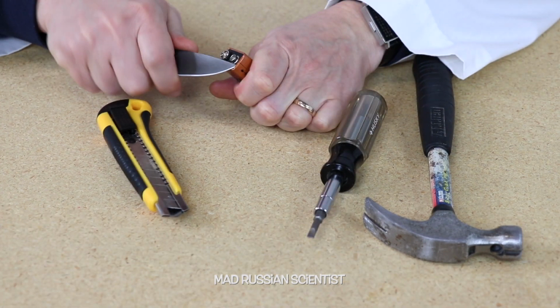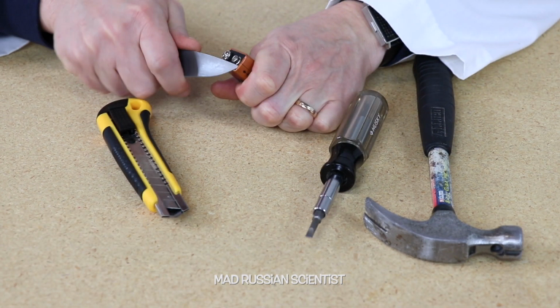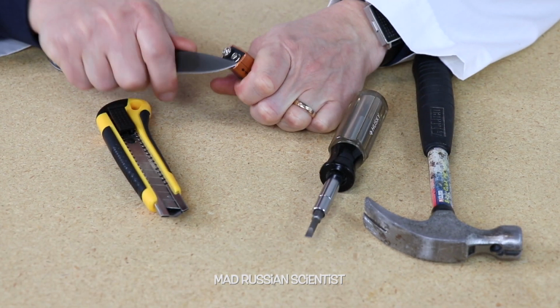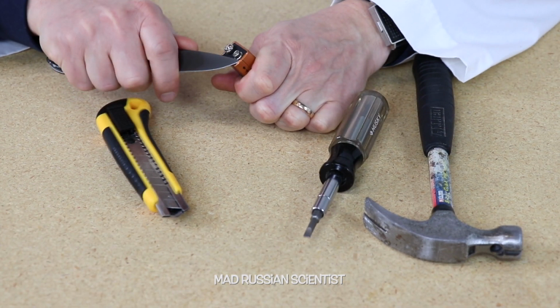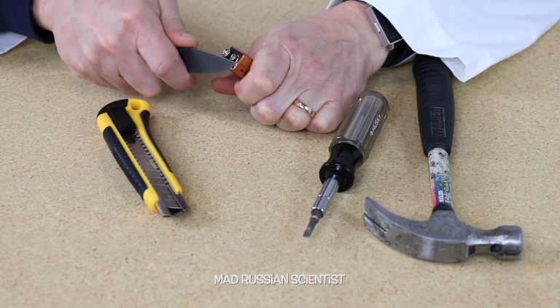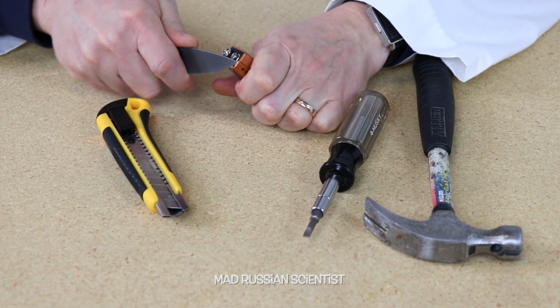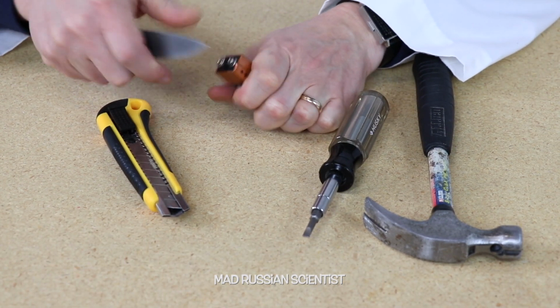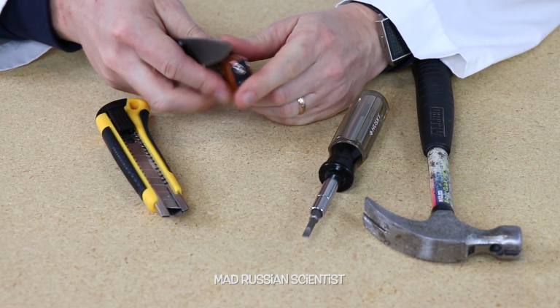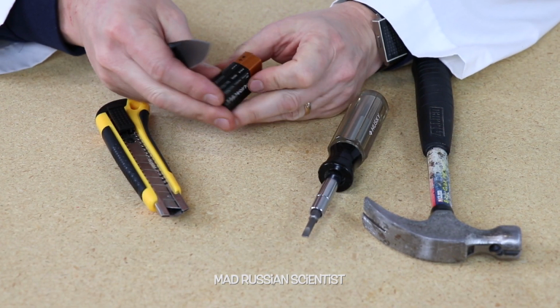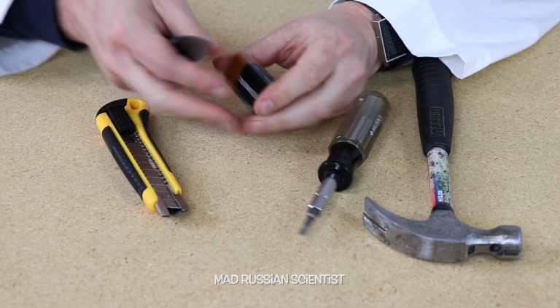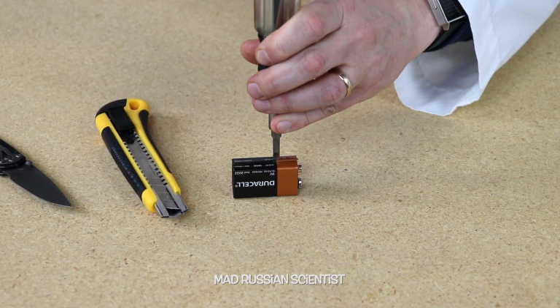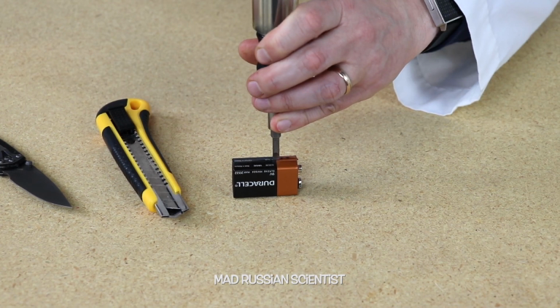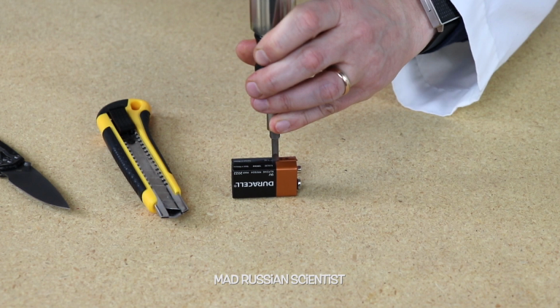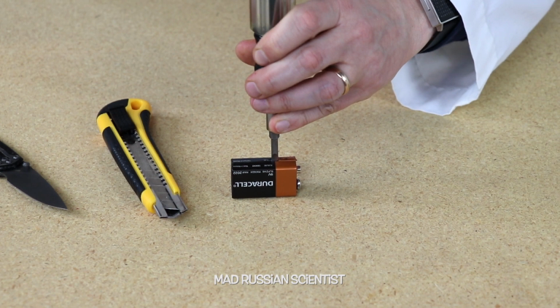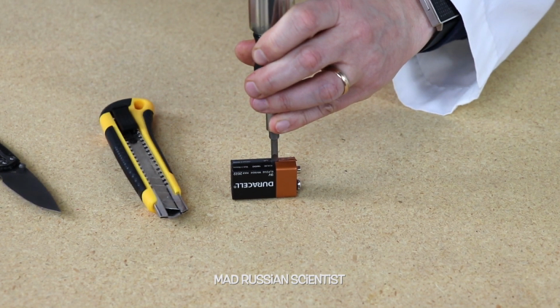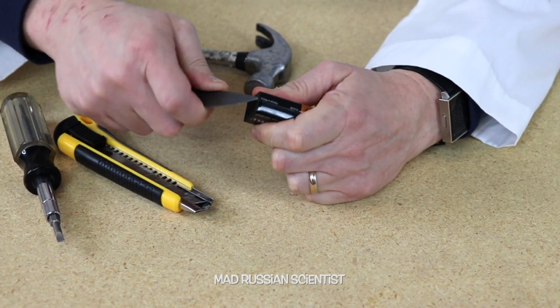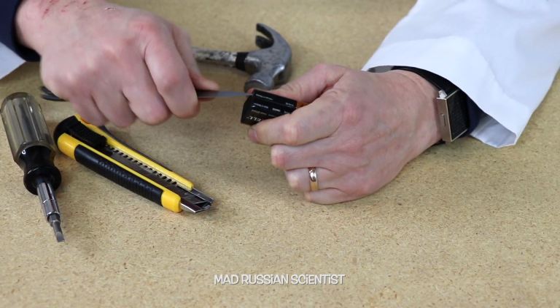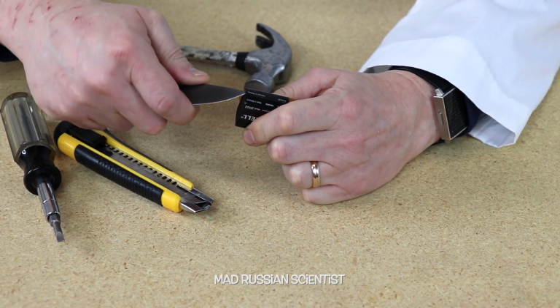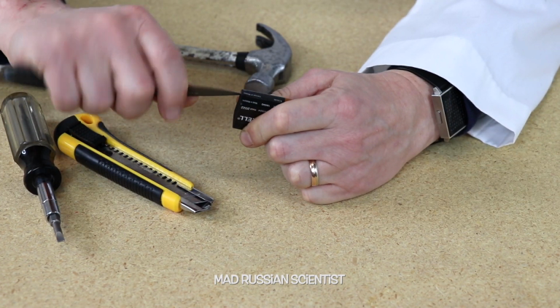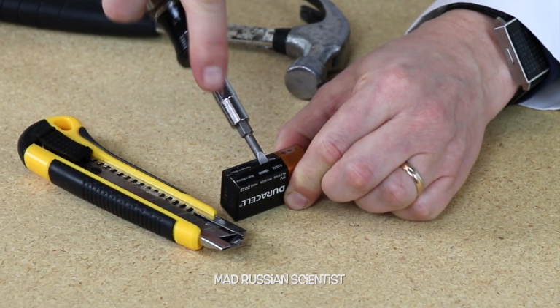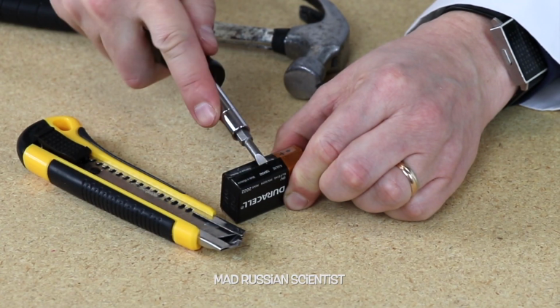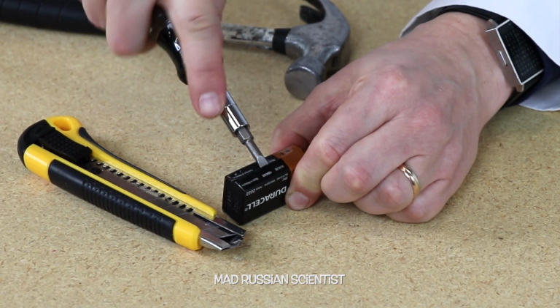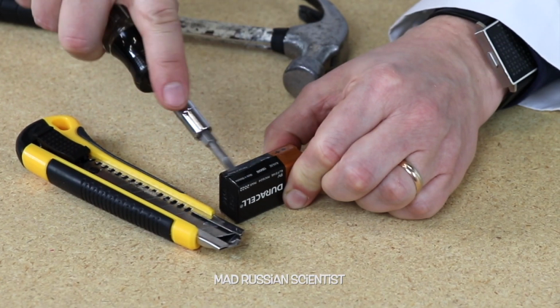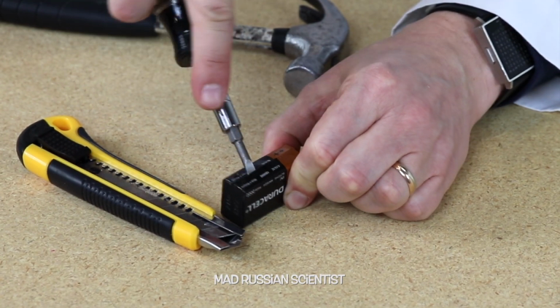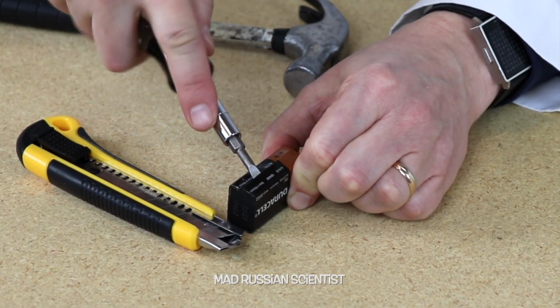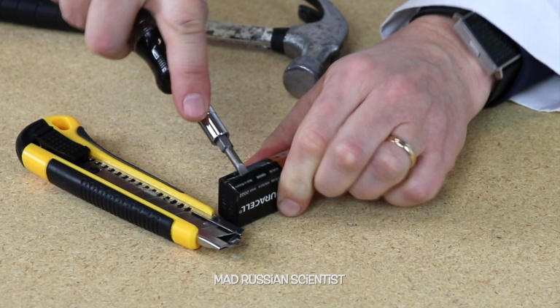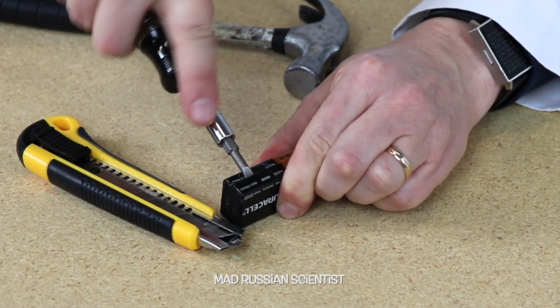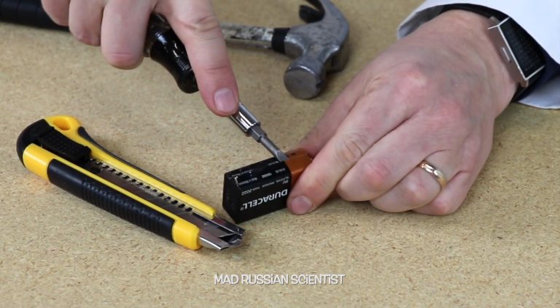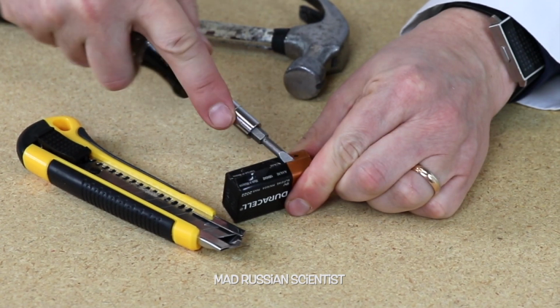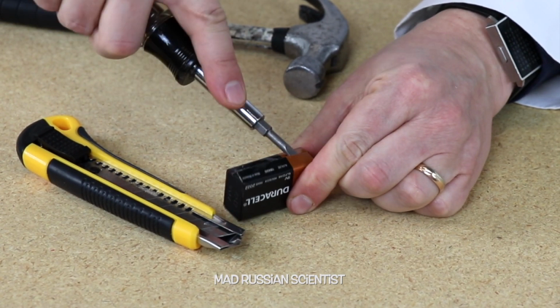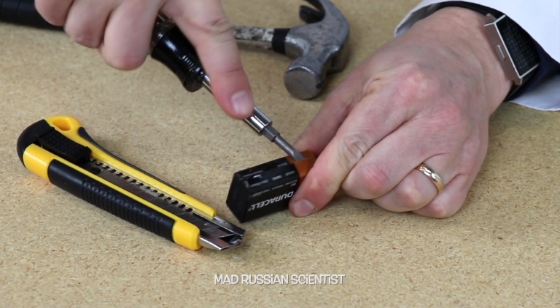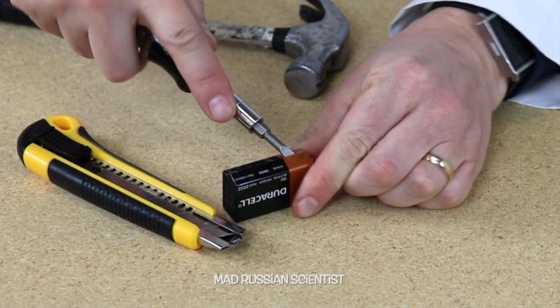Don't try this at home because it's pretty dangerous, you can cut yourself. Yeah, it's not easy to open it. All right, there you go.